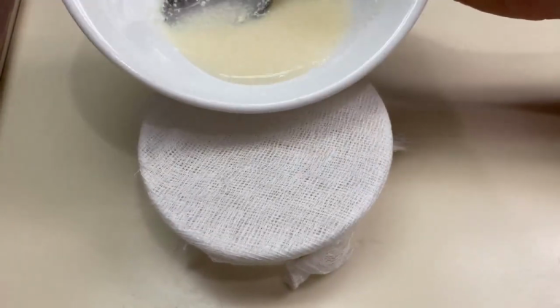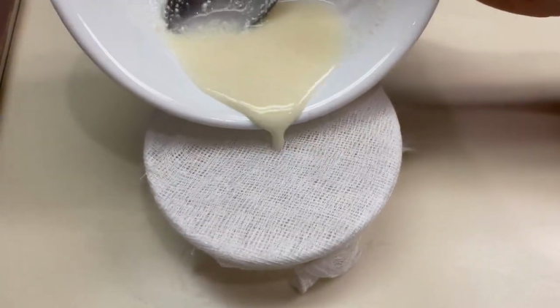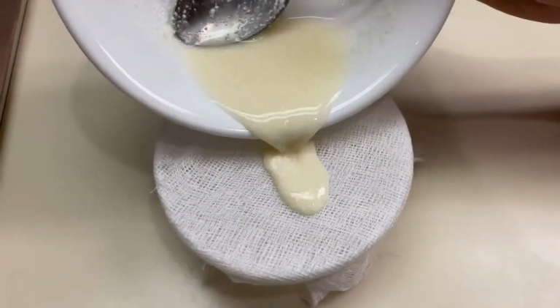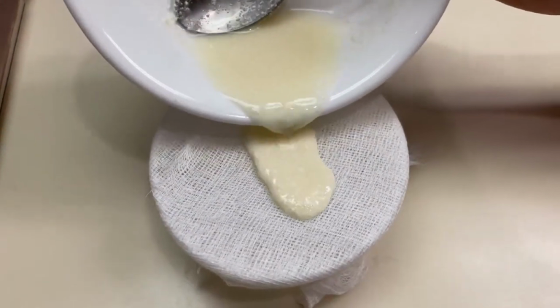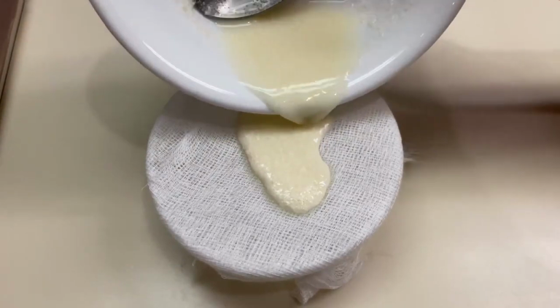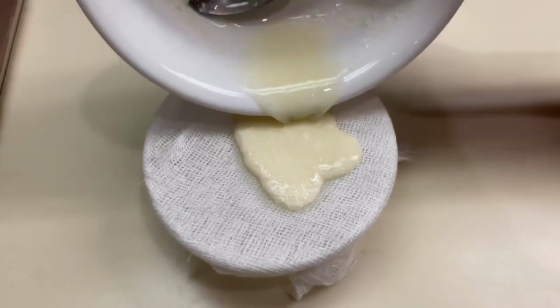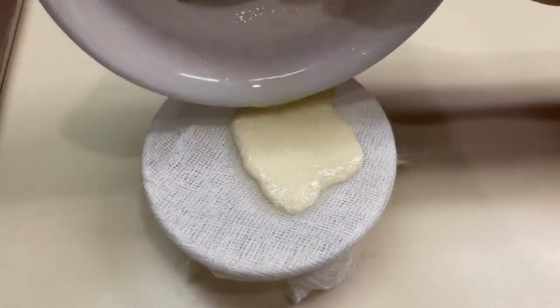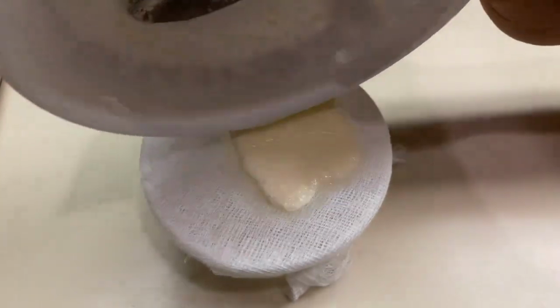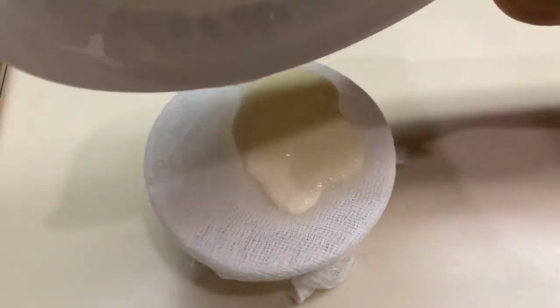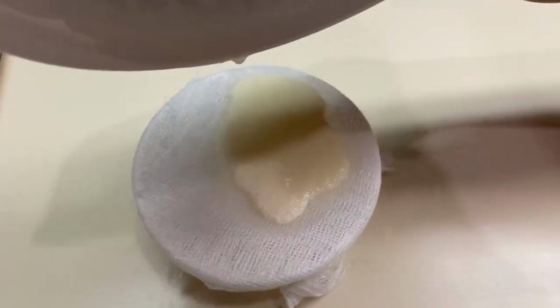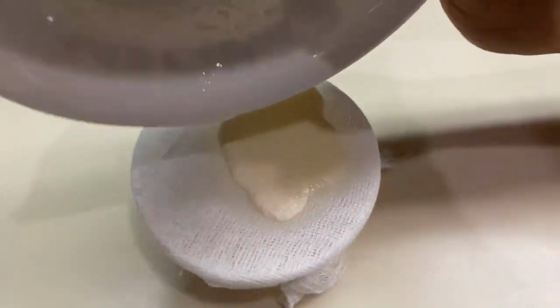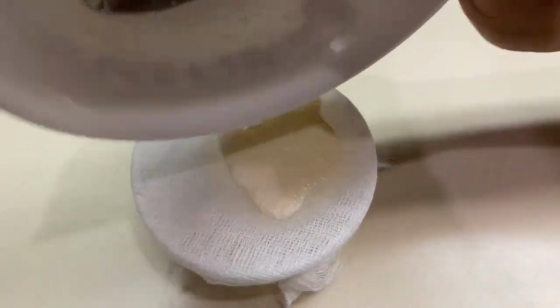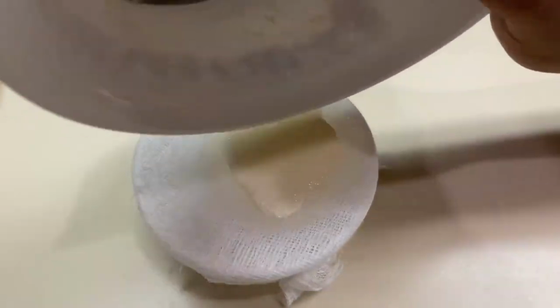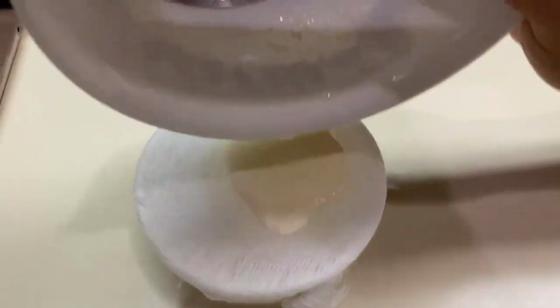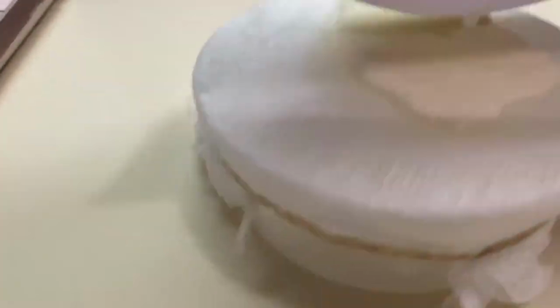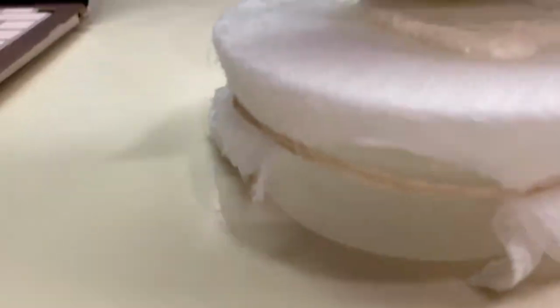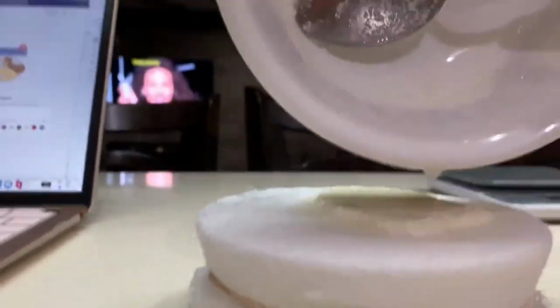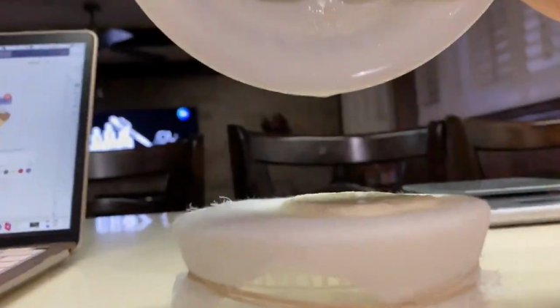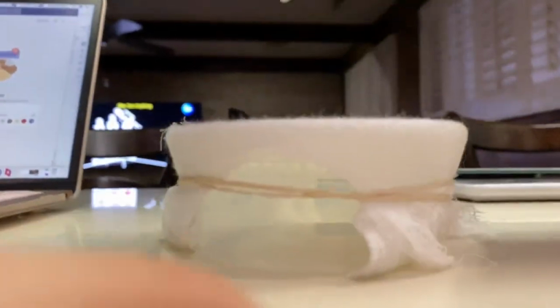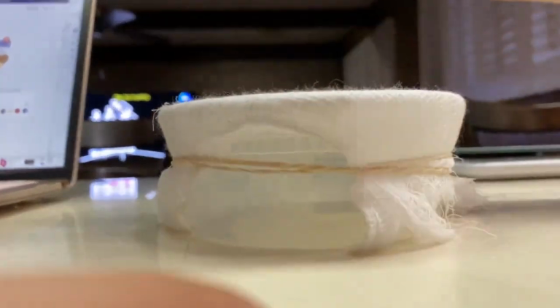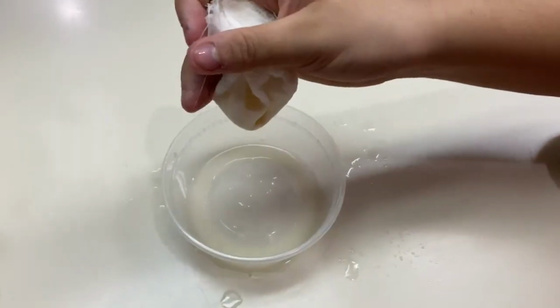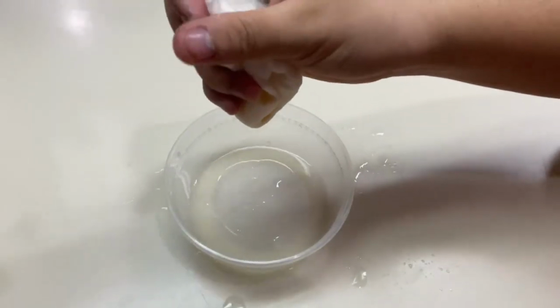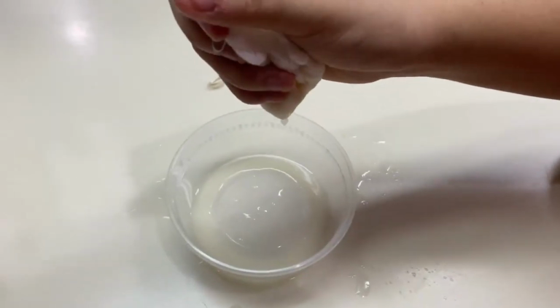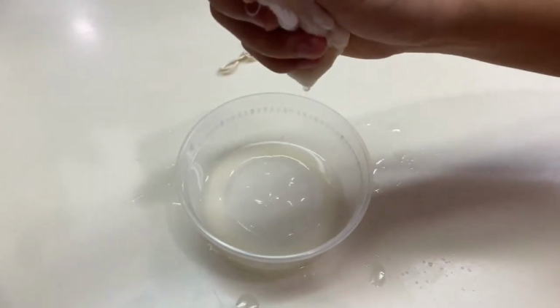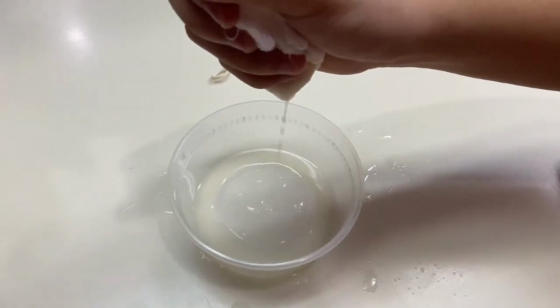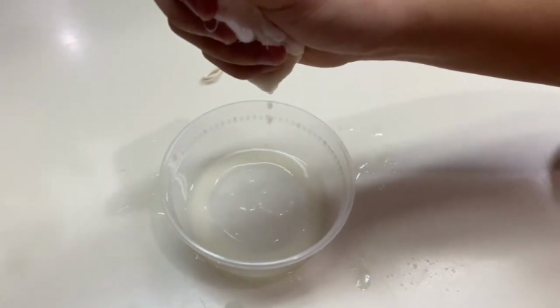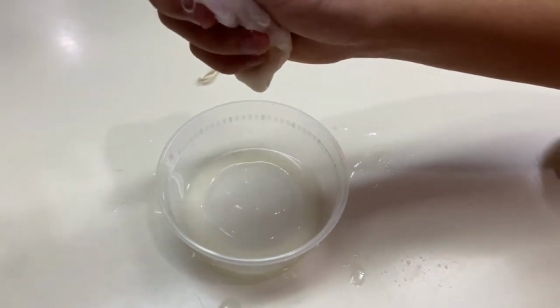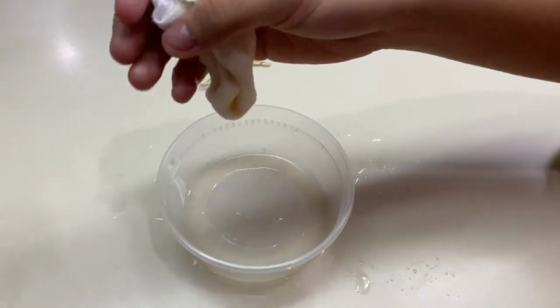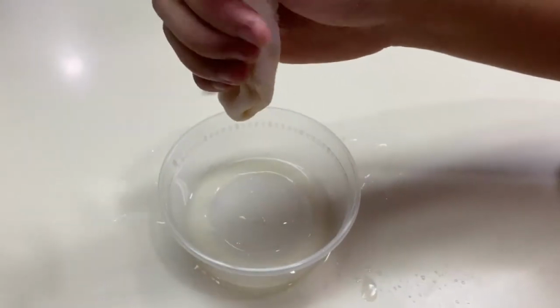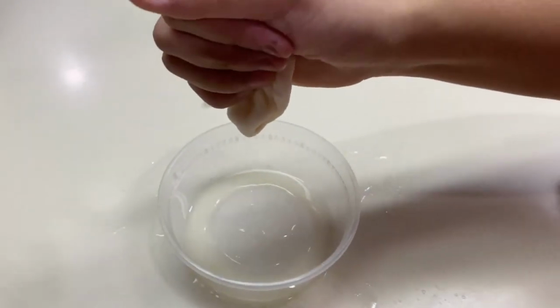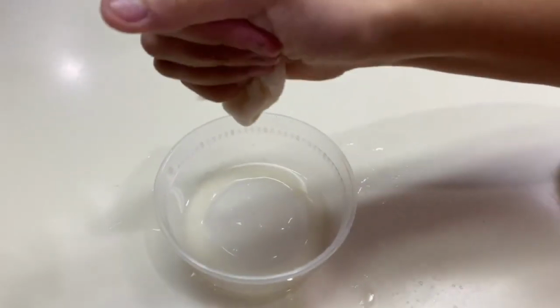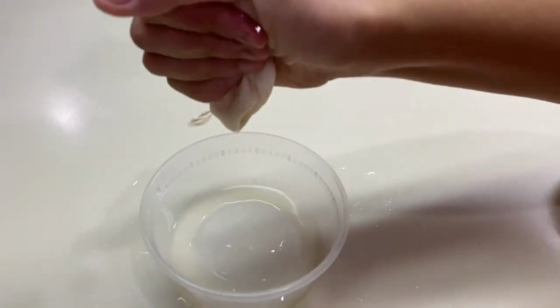Filter the mixture into a cup by pouring it through a cheesecloth or handkerchief, which is fastened with a rubber band over the mouth of the beaker. Remove most of the water from the precipitate by squeezing the cloth gently. Discard the filtrate.